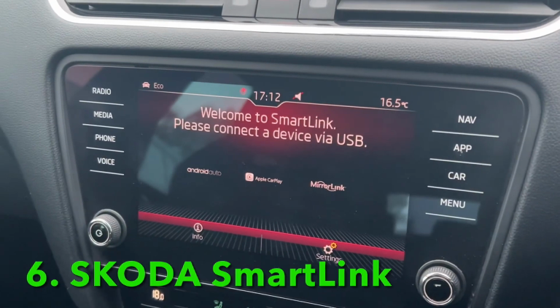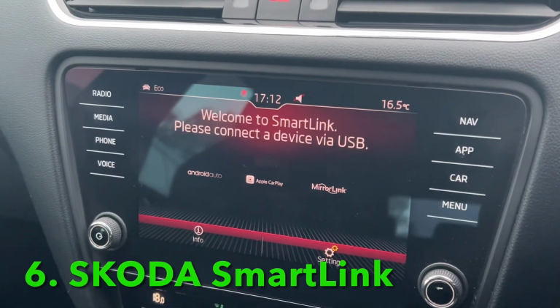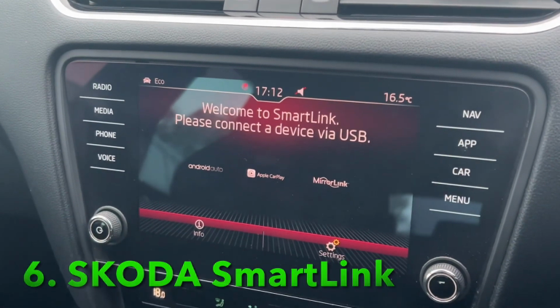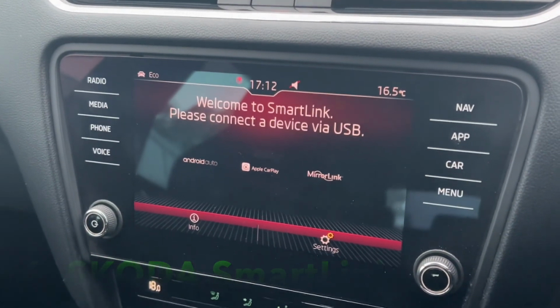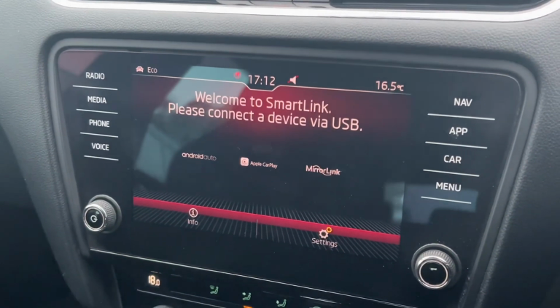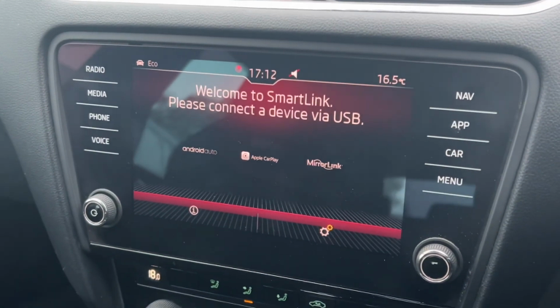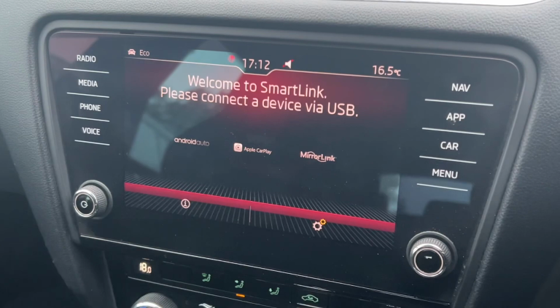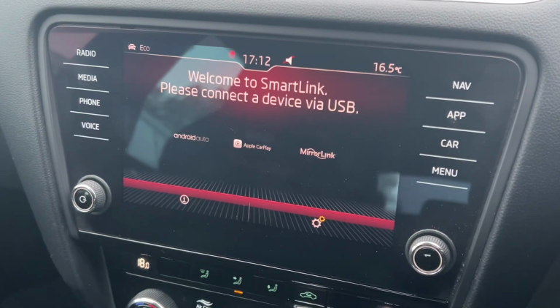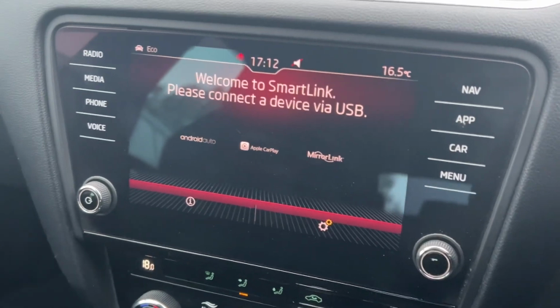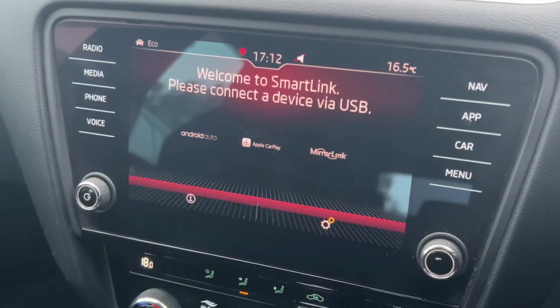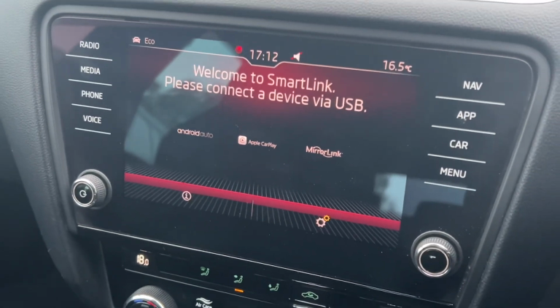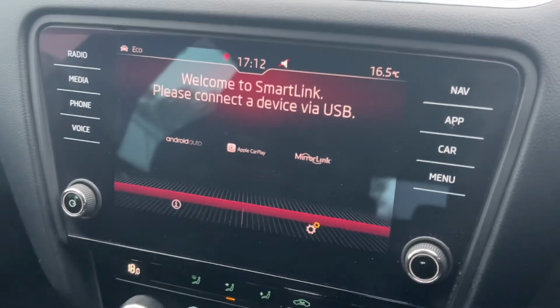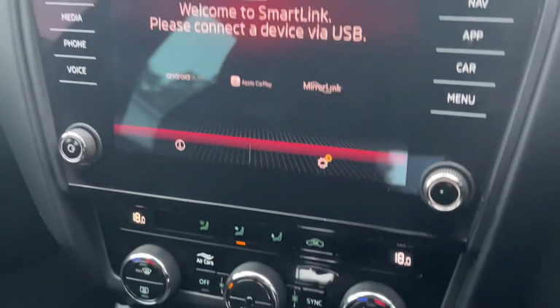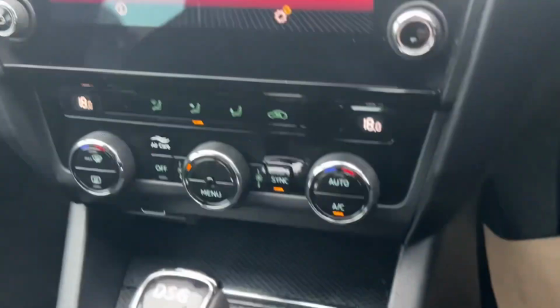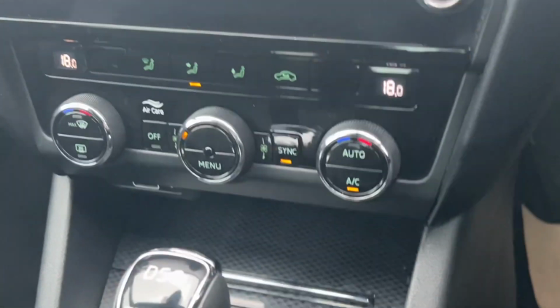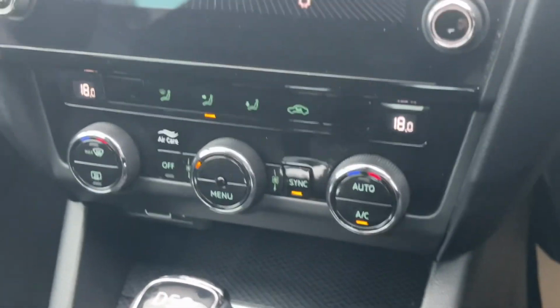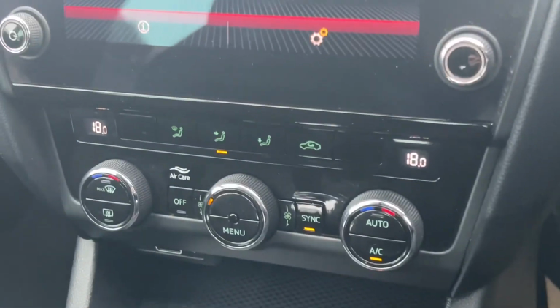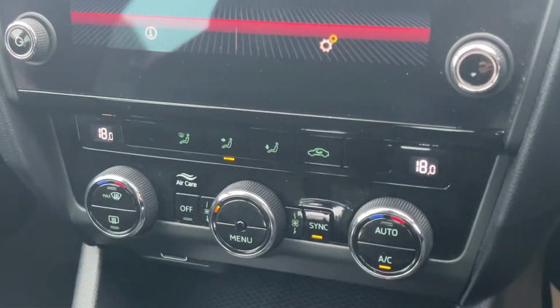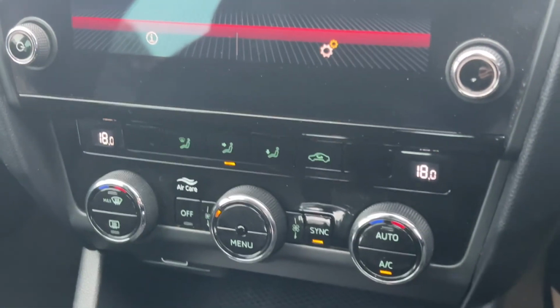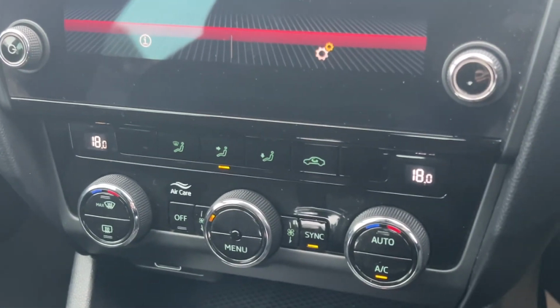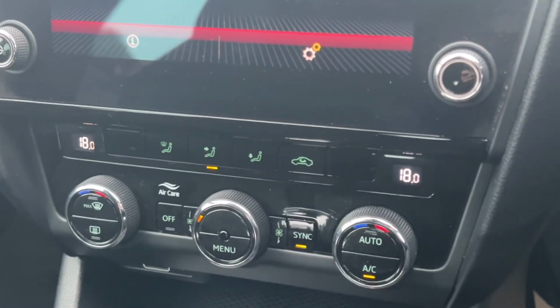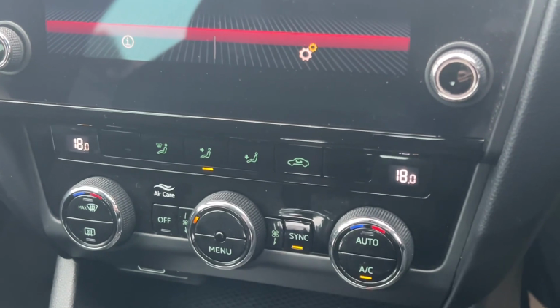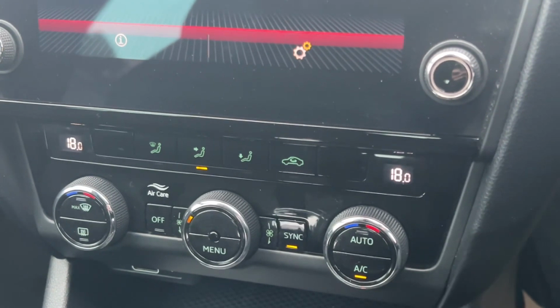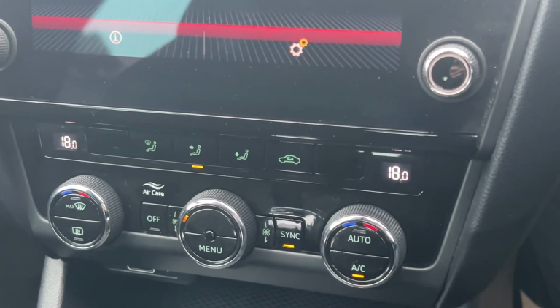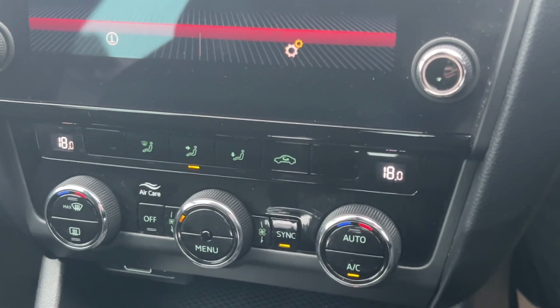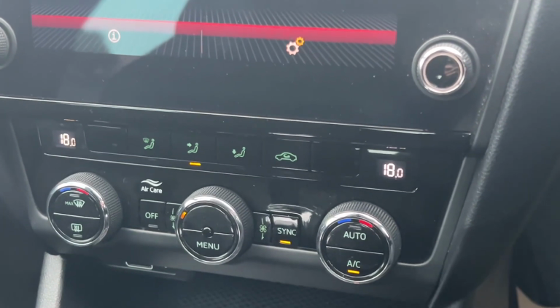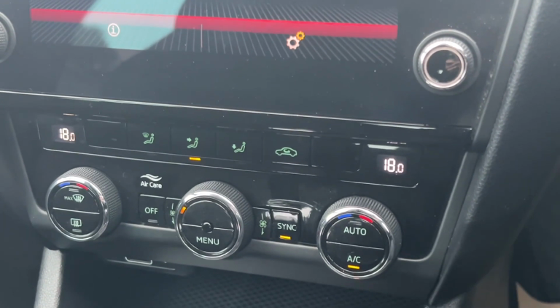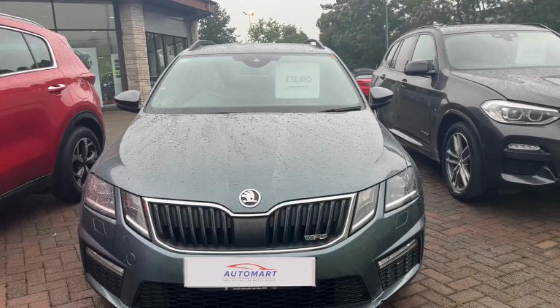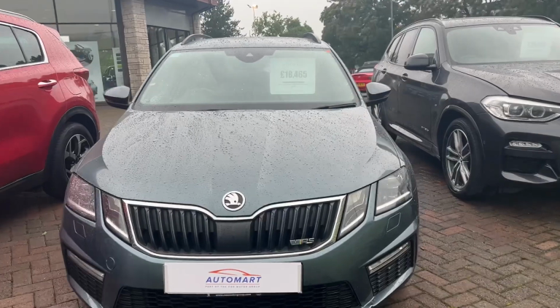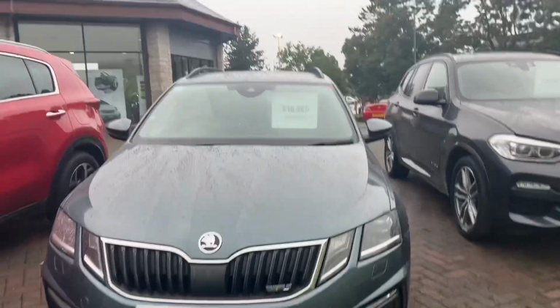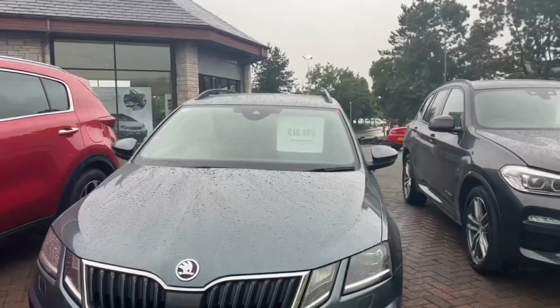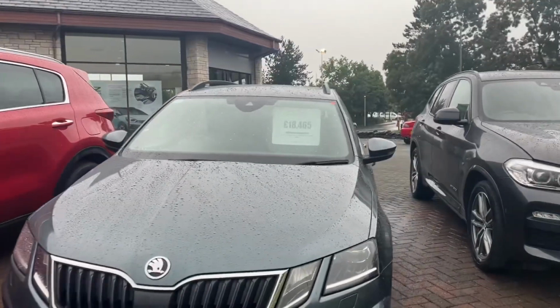You've also got the navigation screen and the Smart Link, as Skoda call it, which has Apple CarPlay and Android Auto — you just plug your phone in and you've got those features. Another great feature is the dual-zone climate control, so you and your passenger can be at different temperatures.